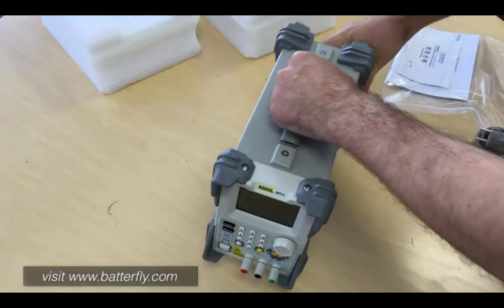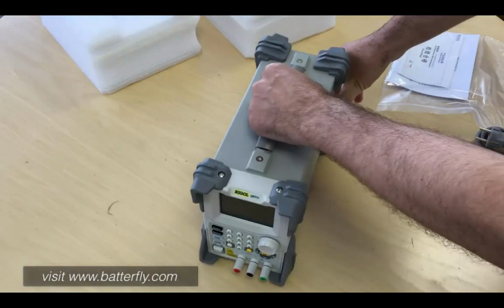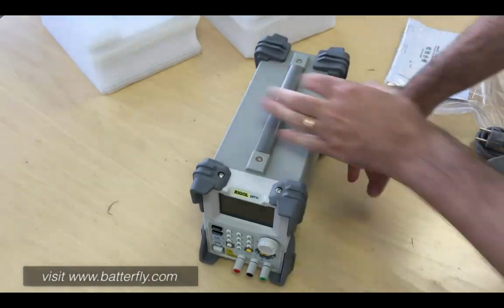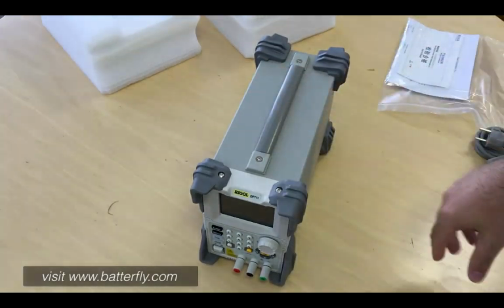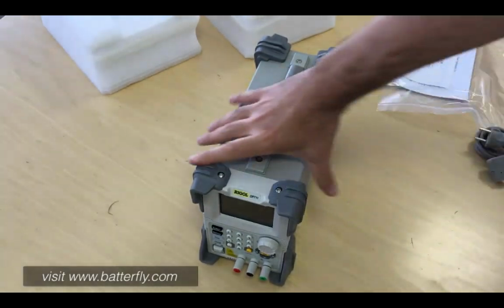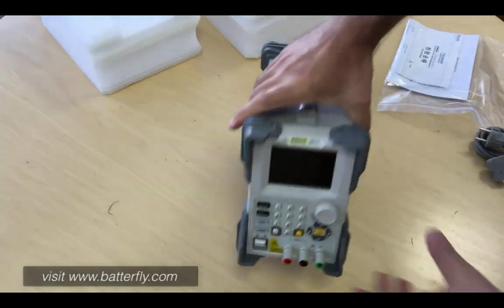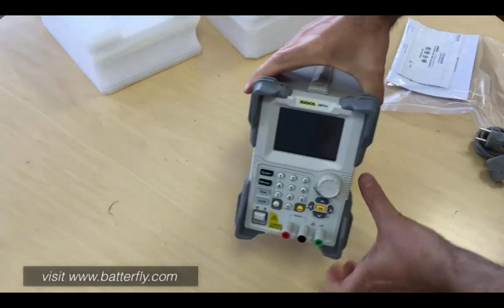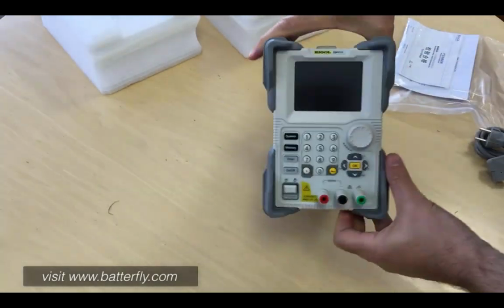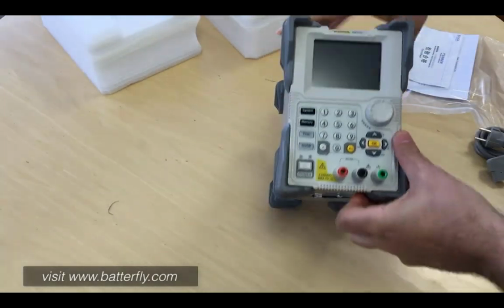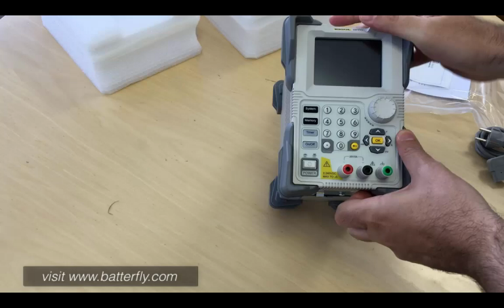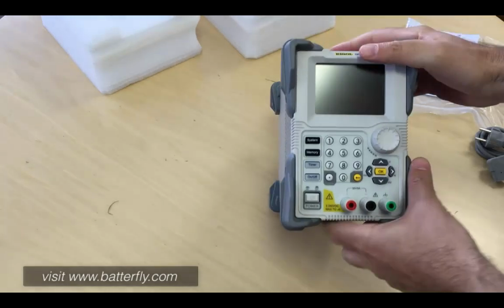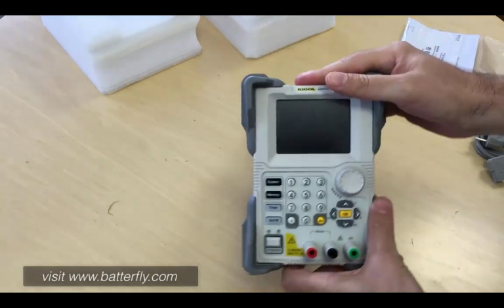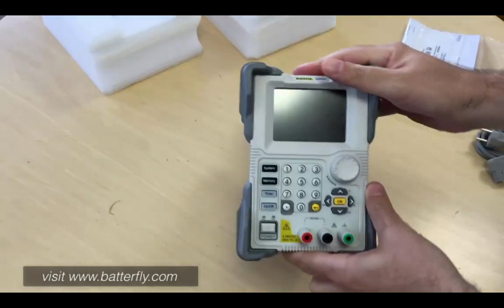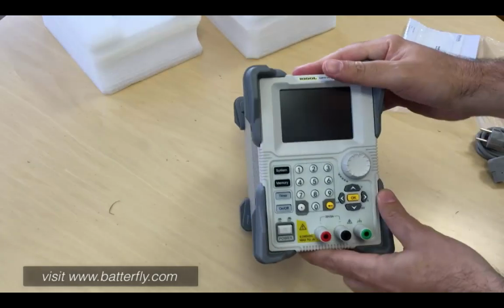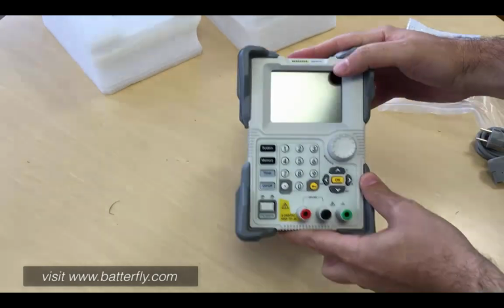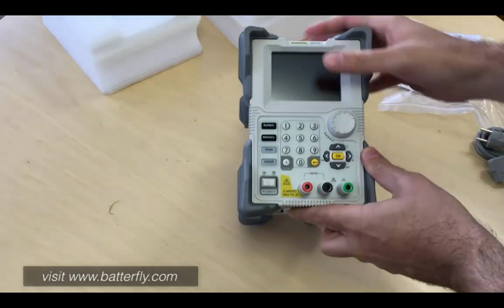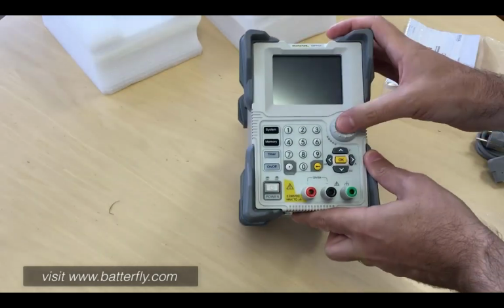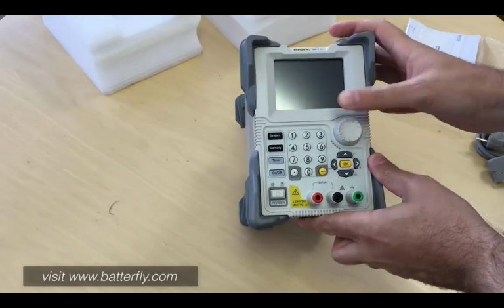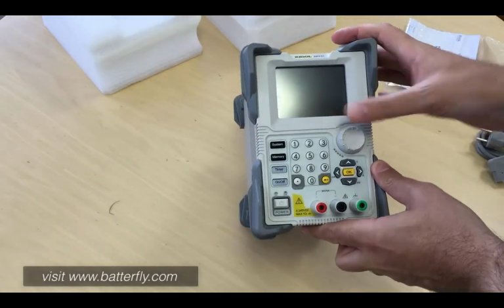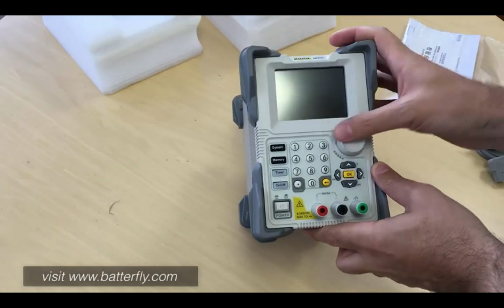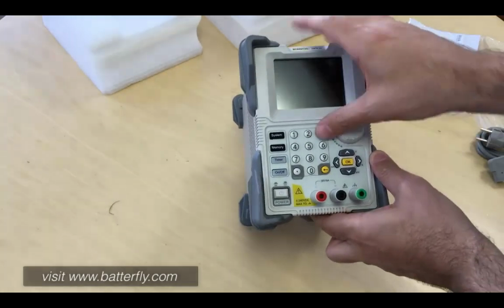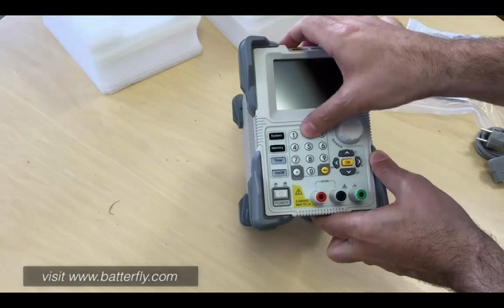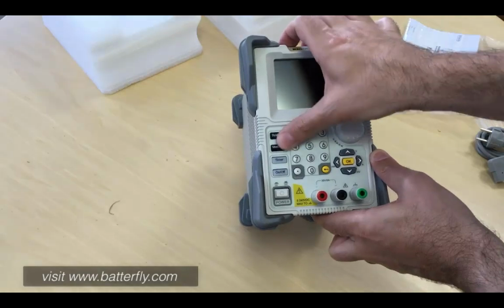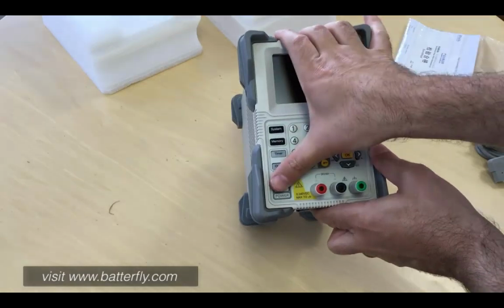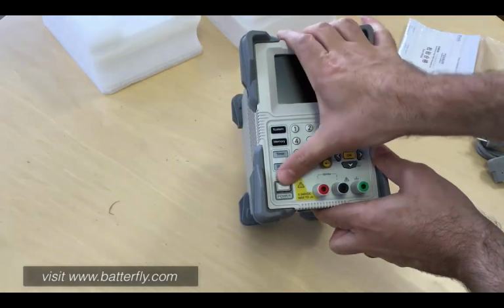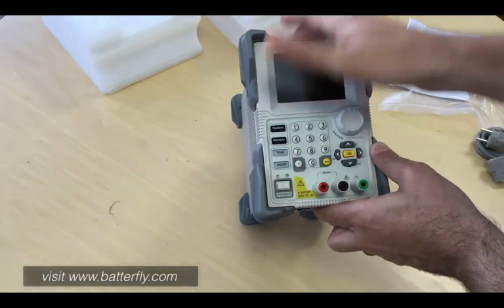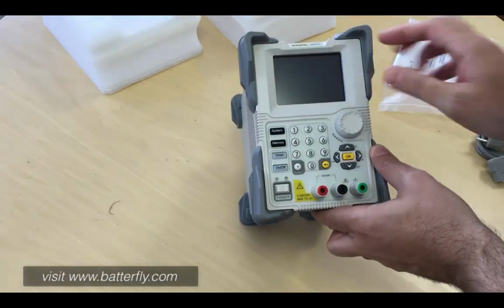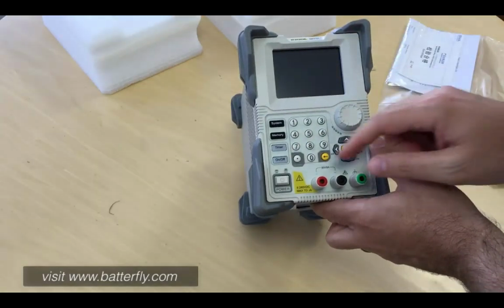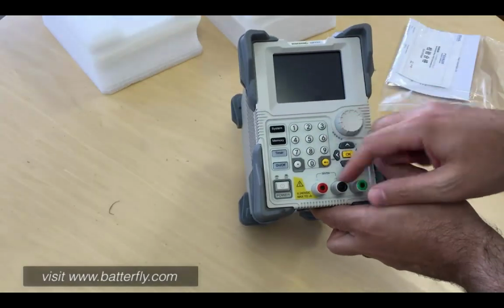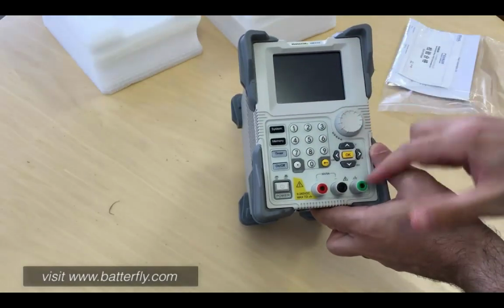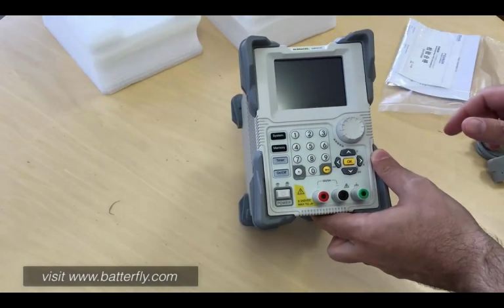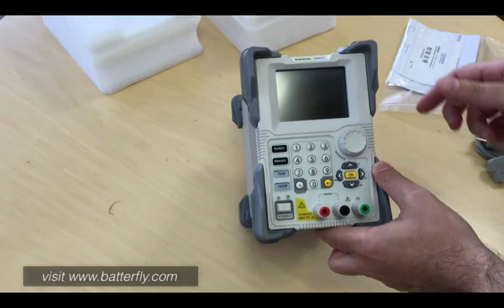And here we have our power supply. First reaction — I would say very good quality. Nice keyboard. Power button, plus, minus, ground.